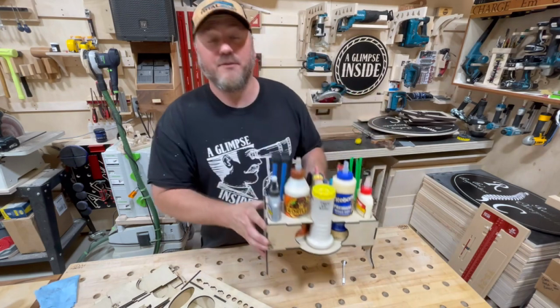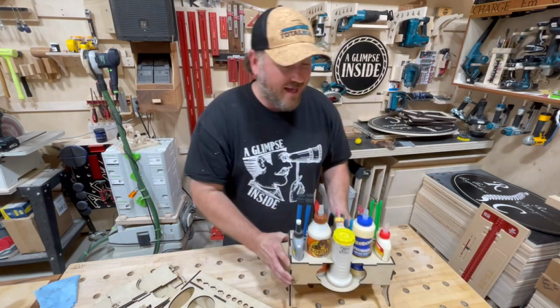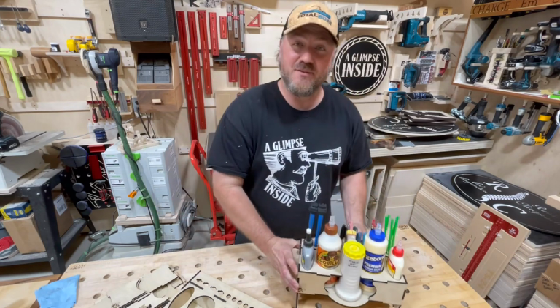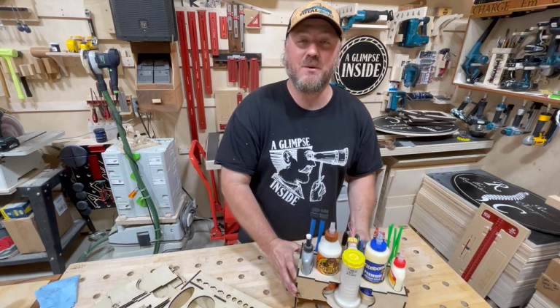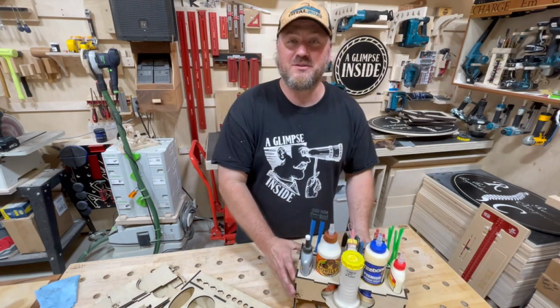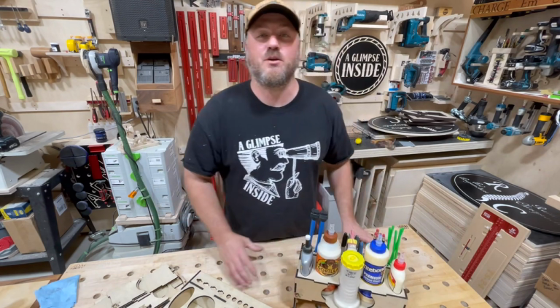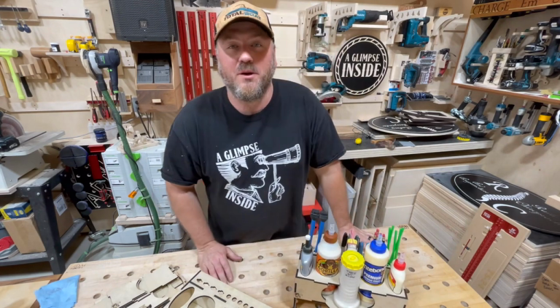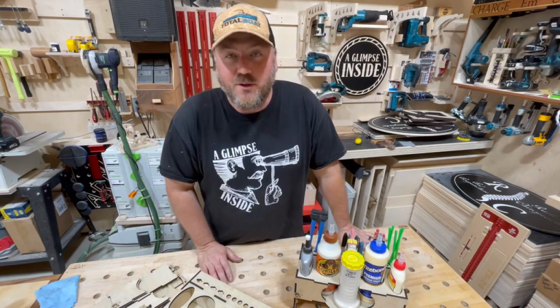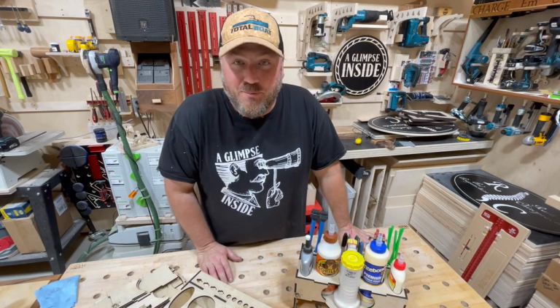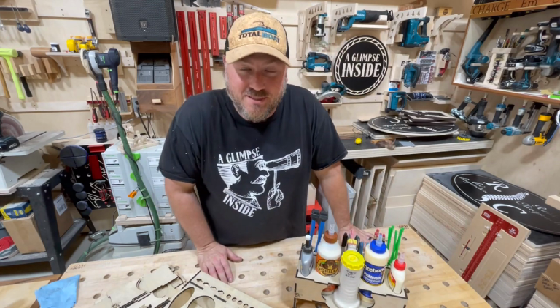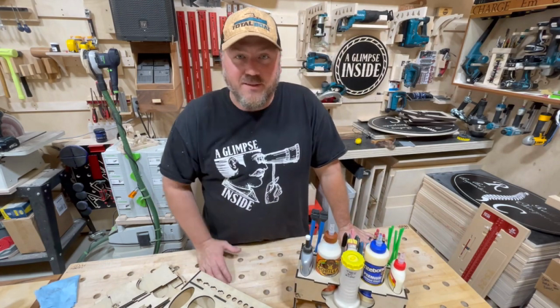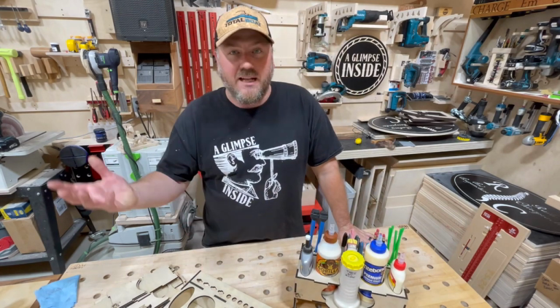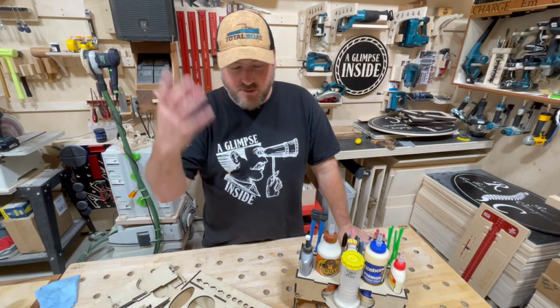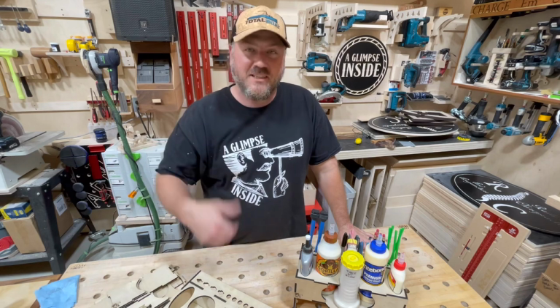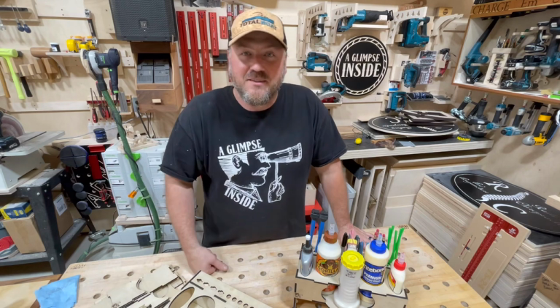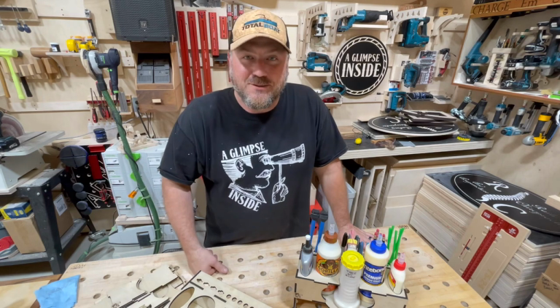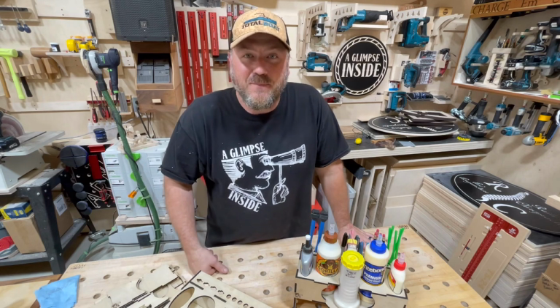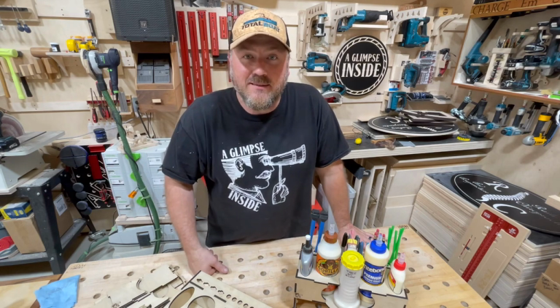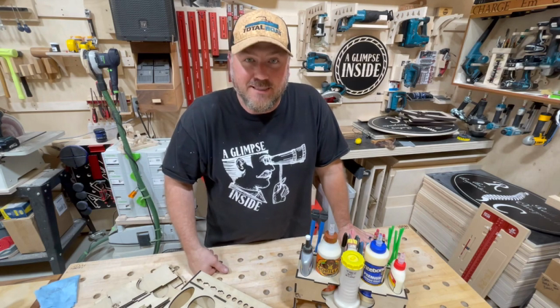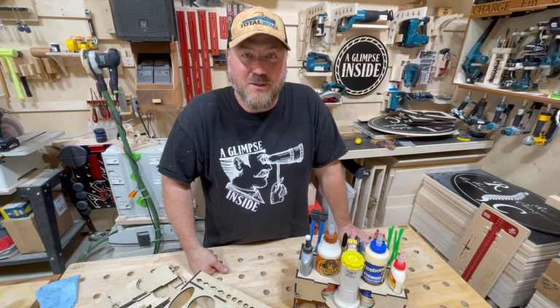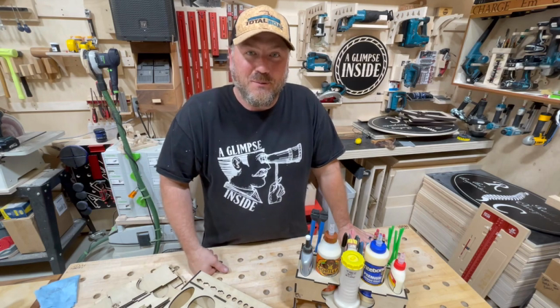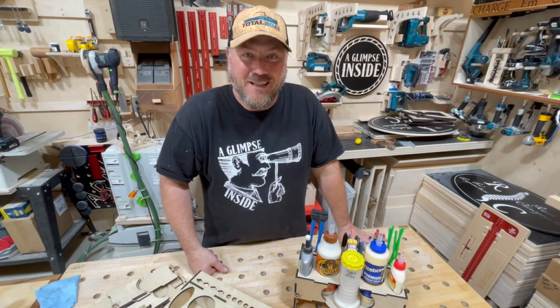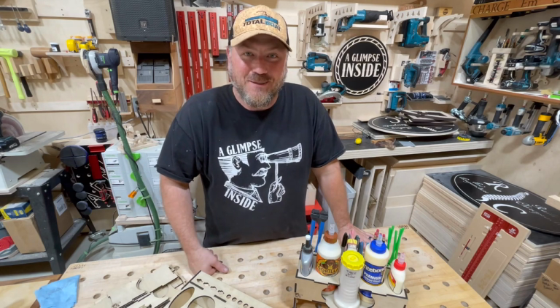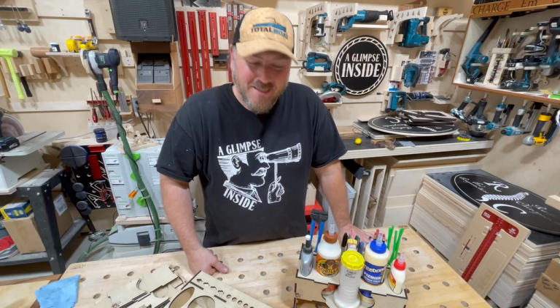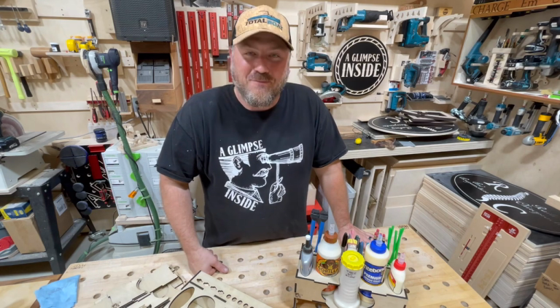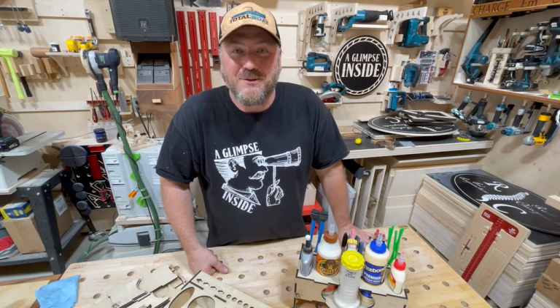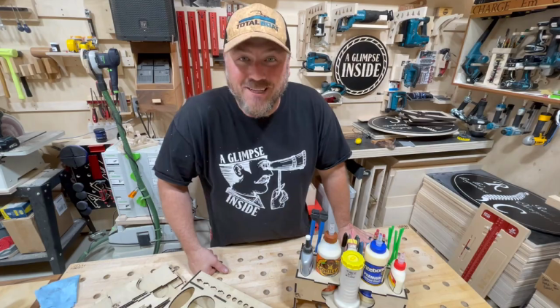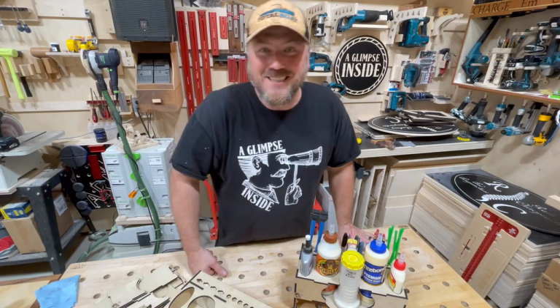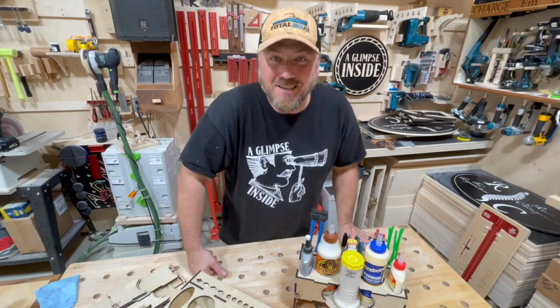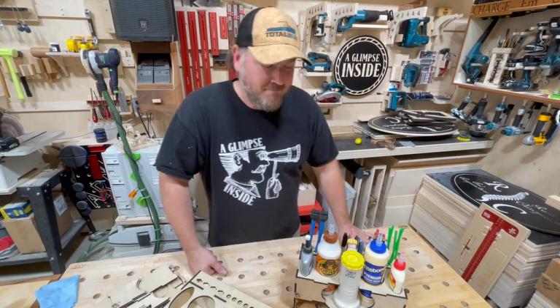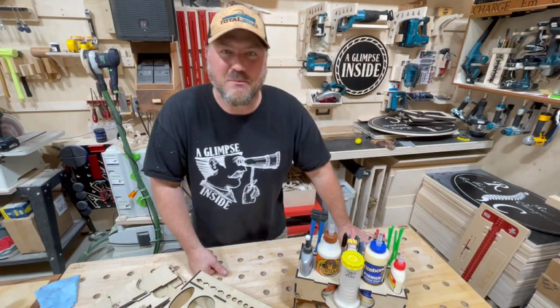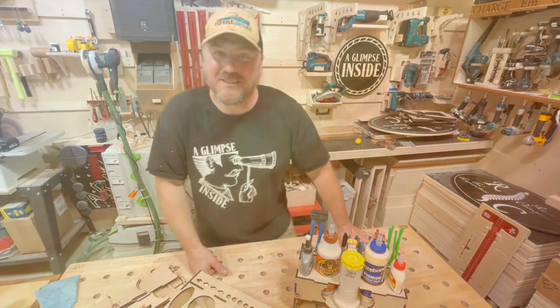If you've gotten this video because you scanned a QR code, thank you for your purchase. If you've gotten it just because you've seen it on the second channel, the link's down below to get one if you'd like. So without further ado, let's get assembling this thing.